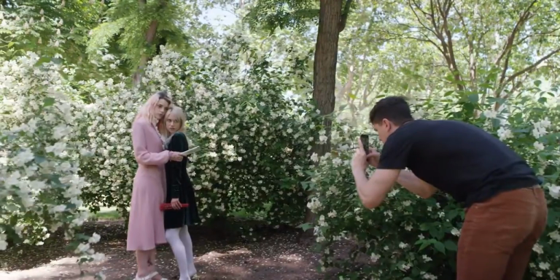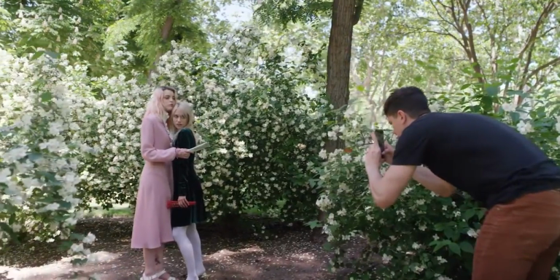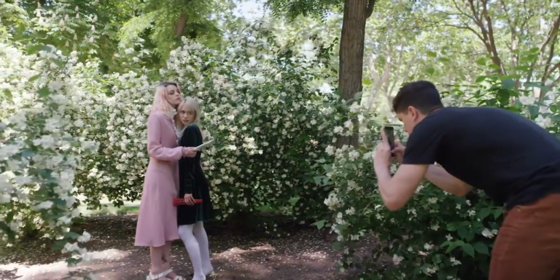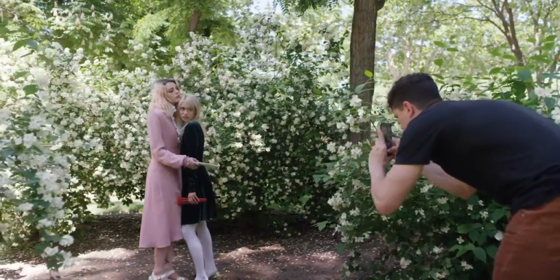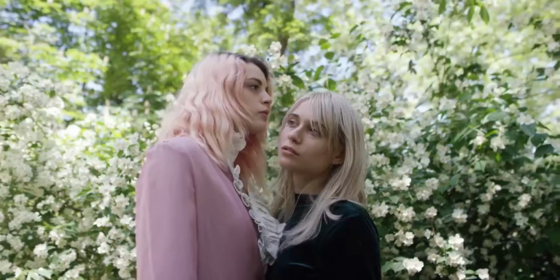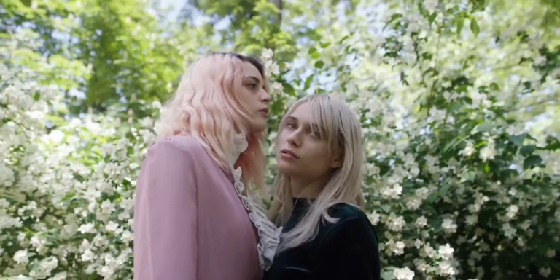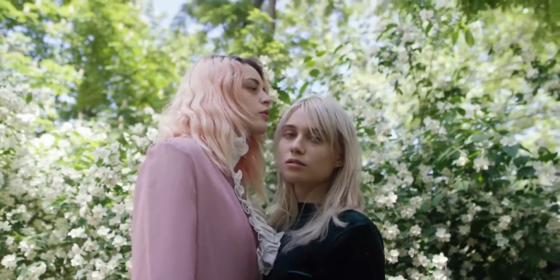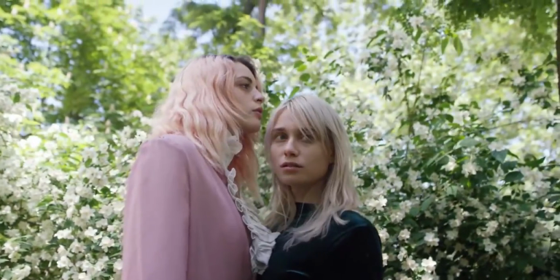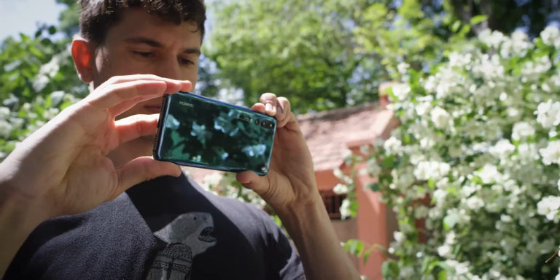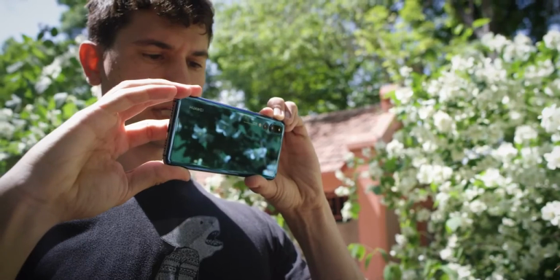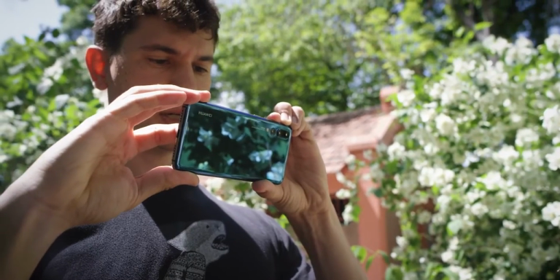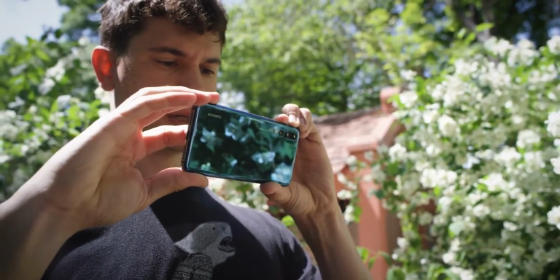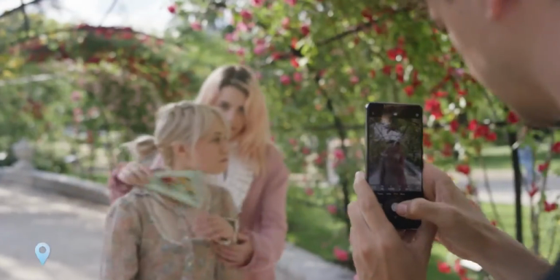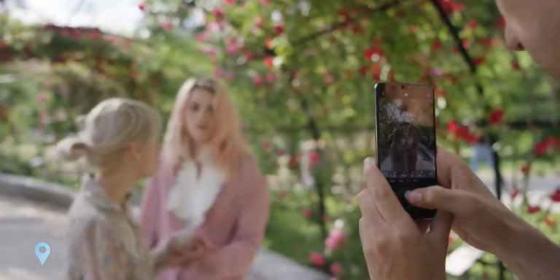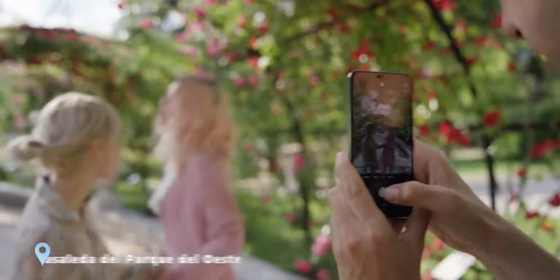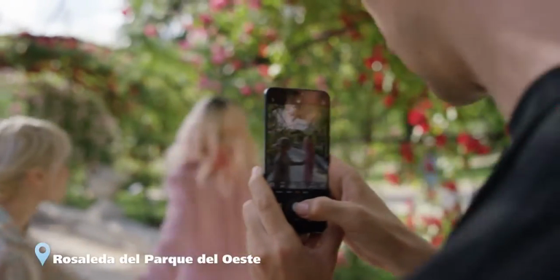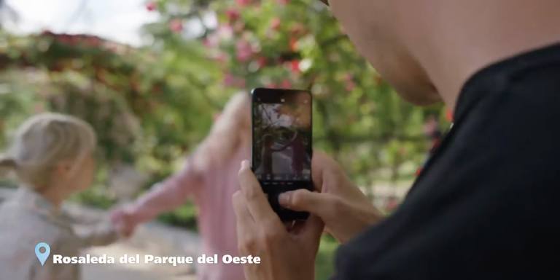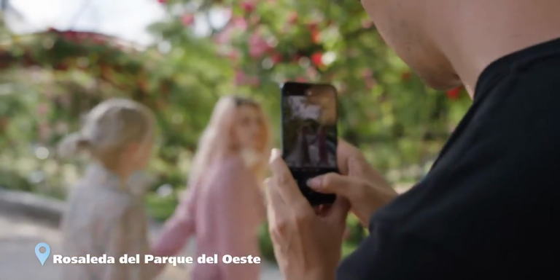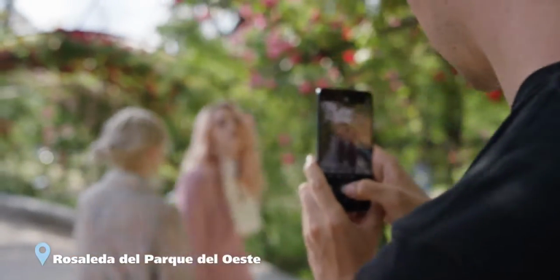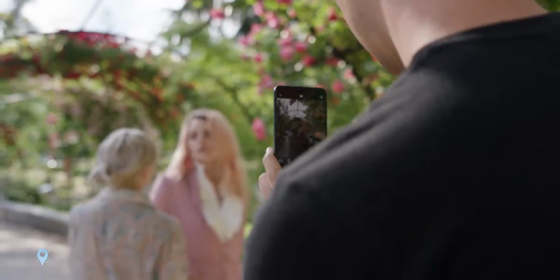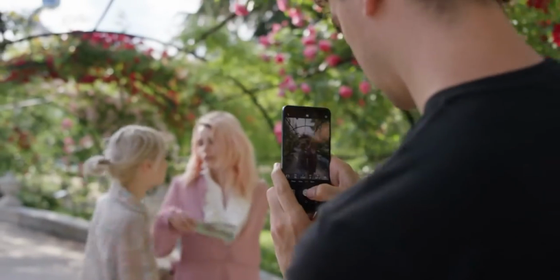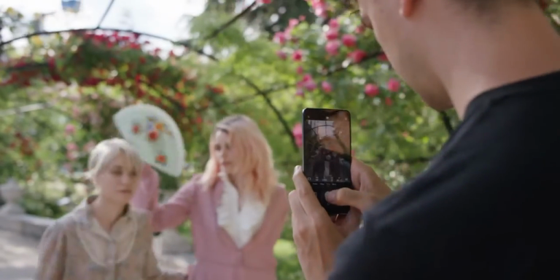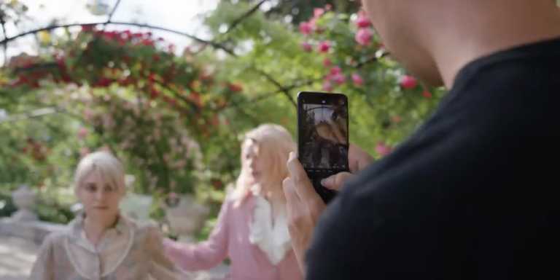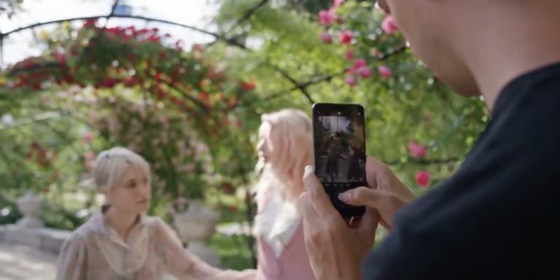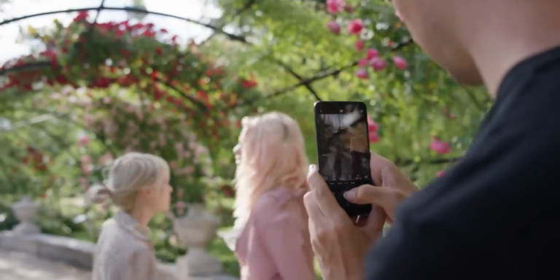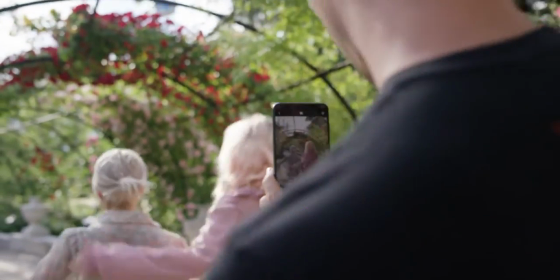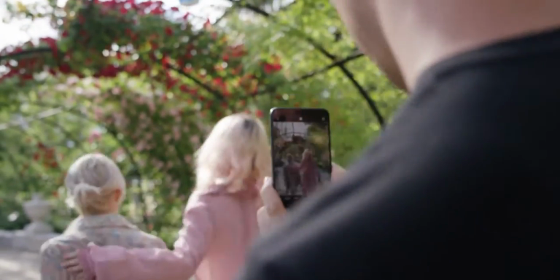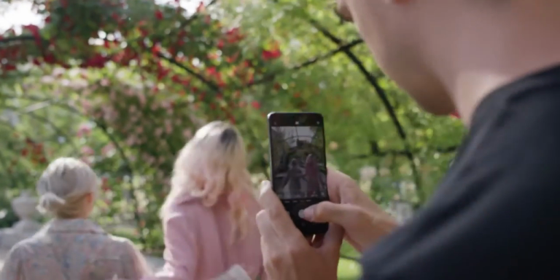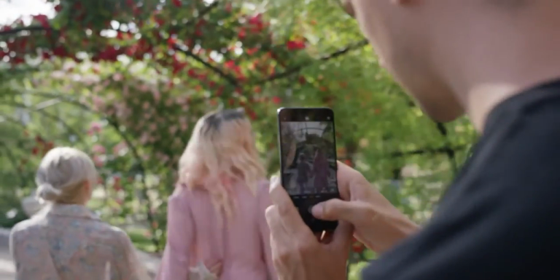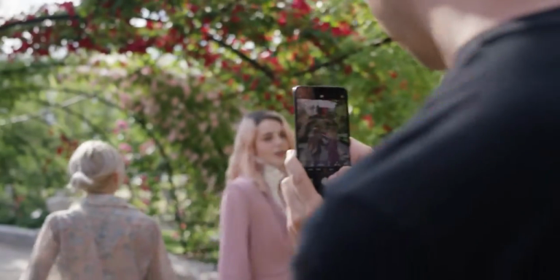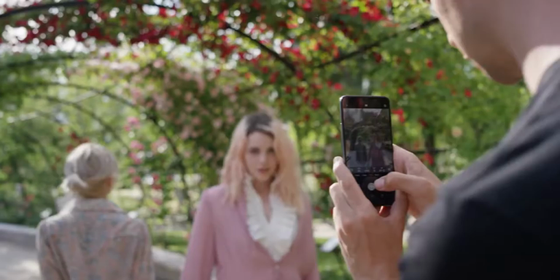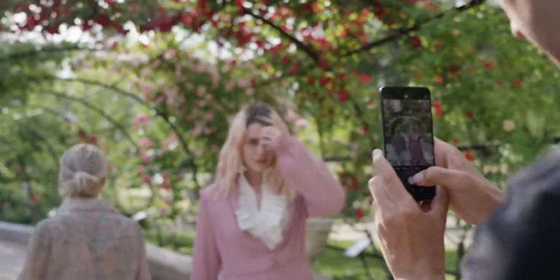Sarah, just look a little that way, and Irene, look right at me. Look at each other. Another great feature of this phone is it has fast focus — as you can see while we're all moving around, it's still tracking them.